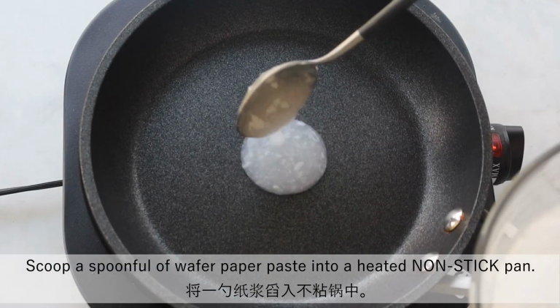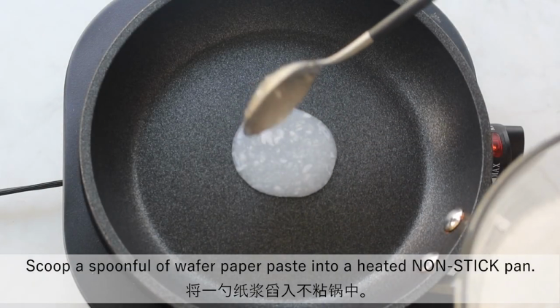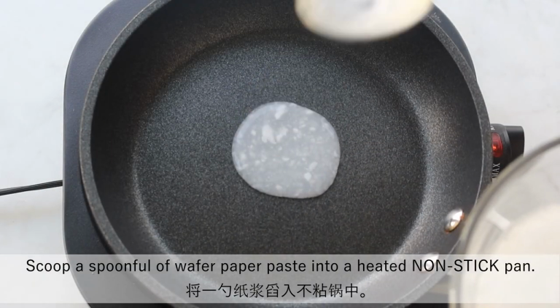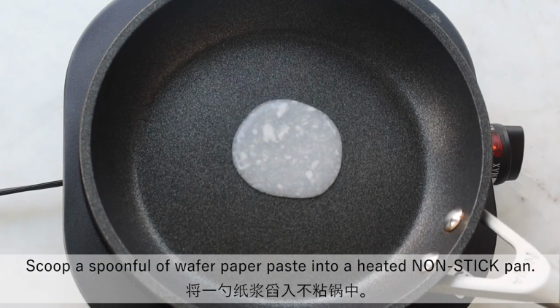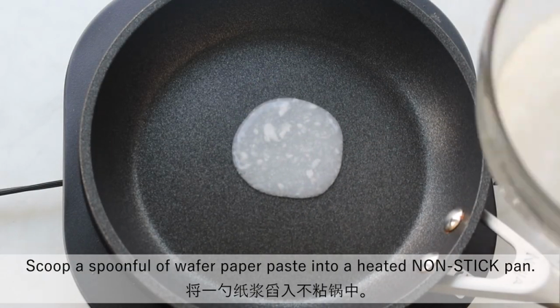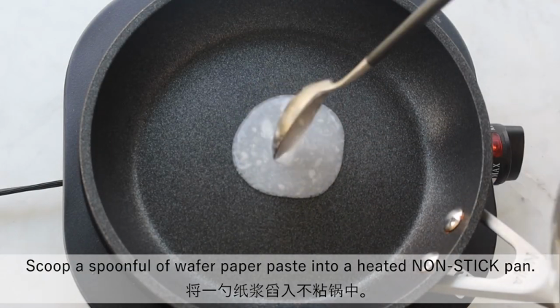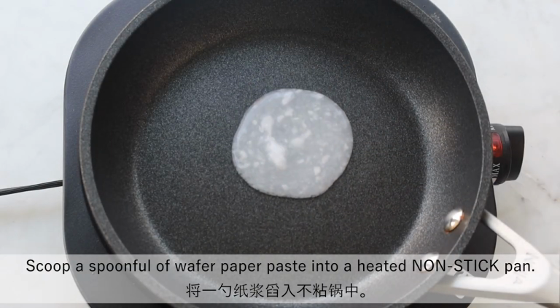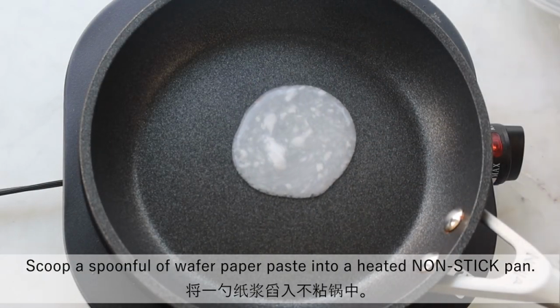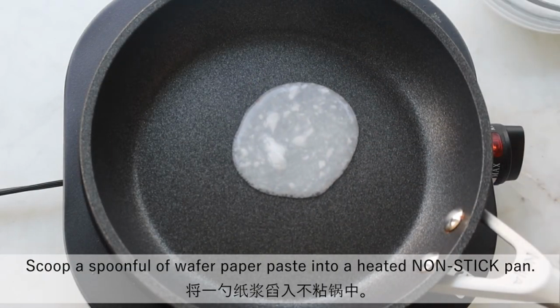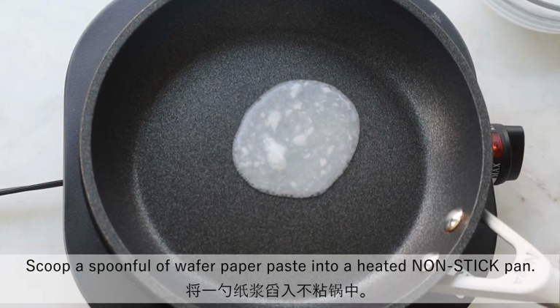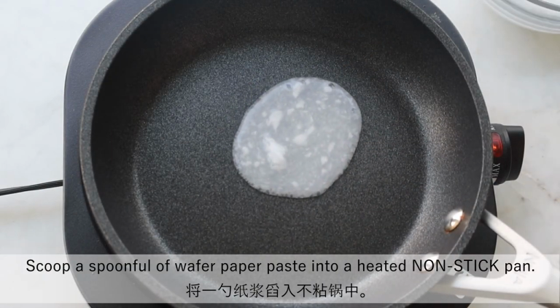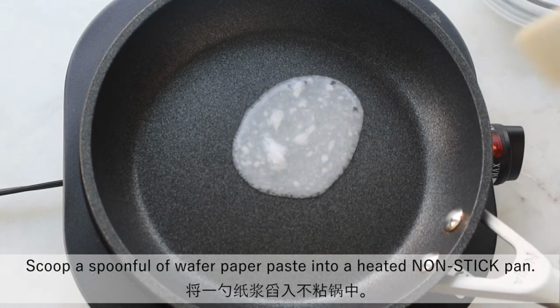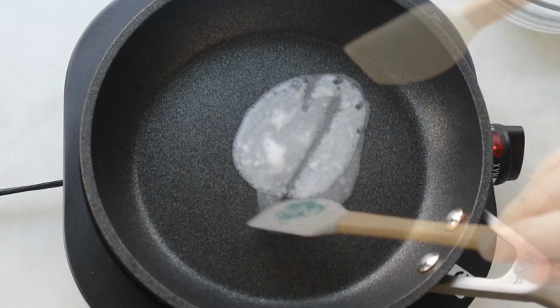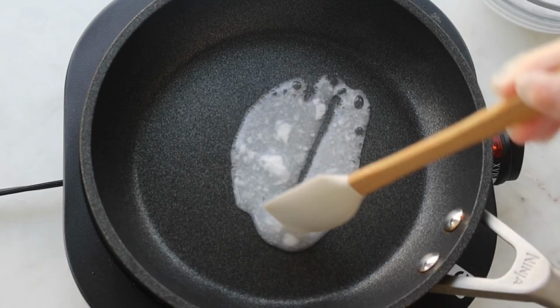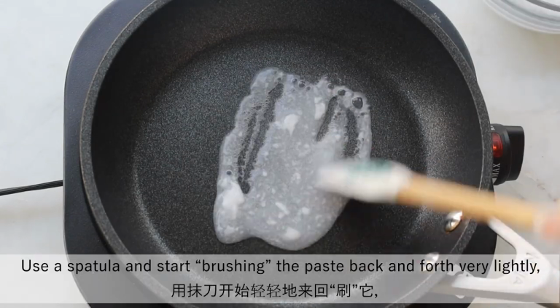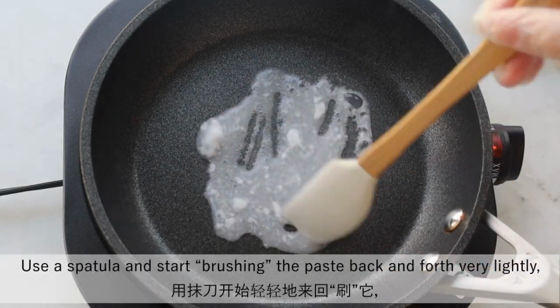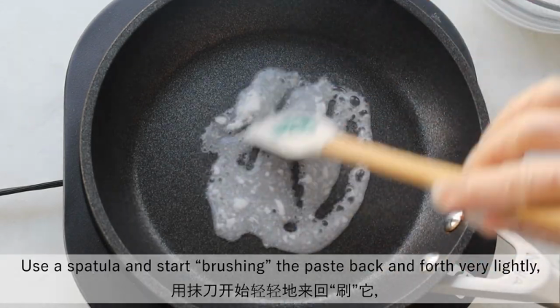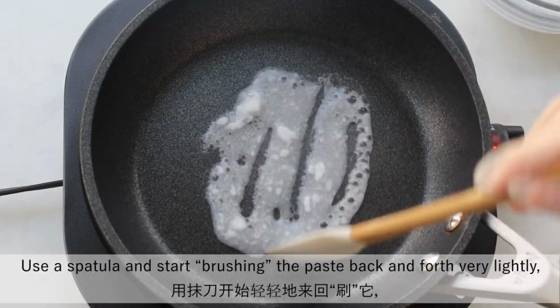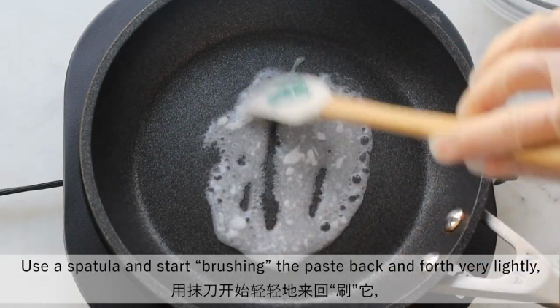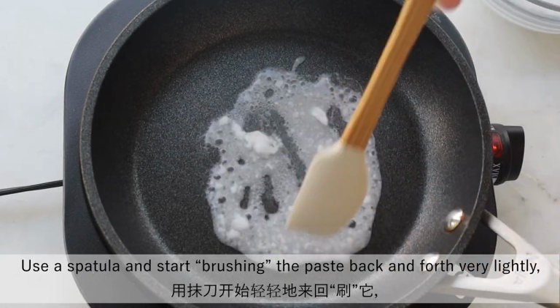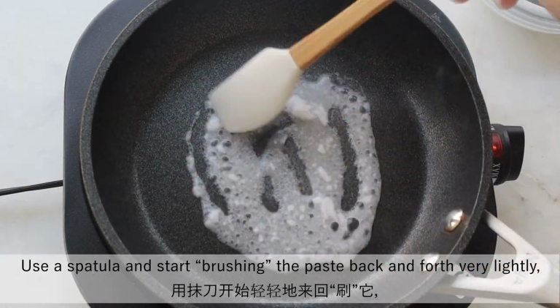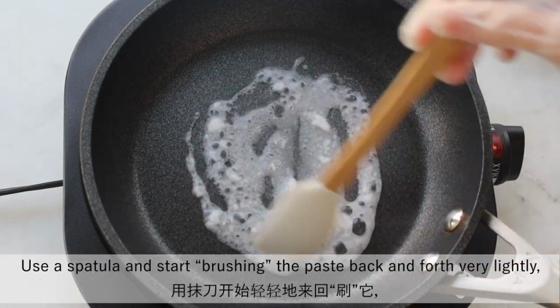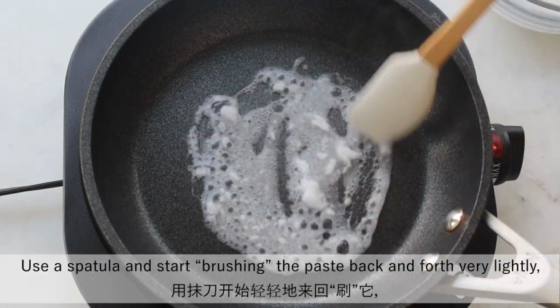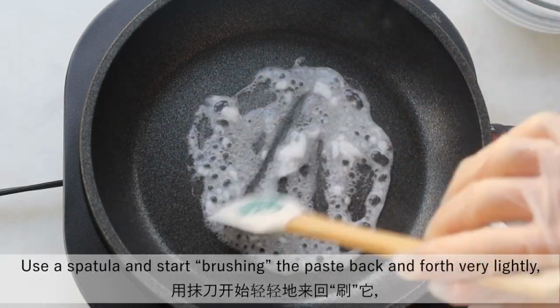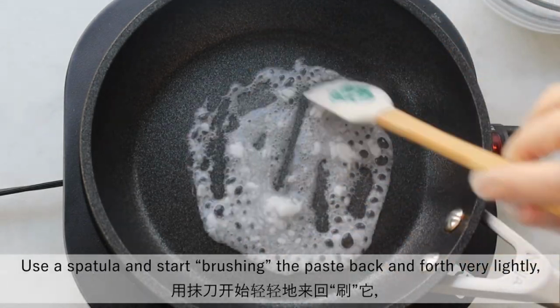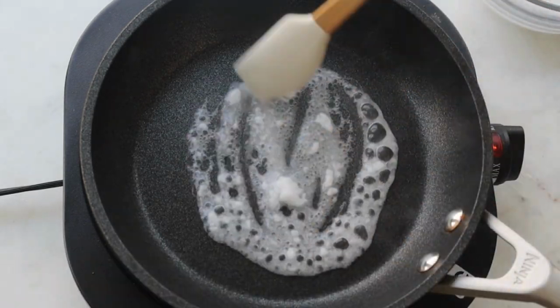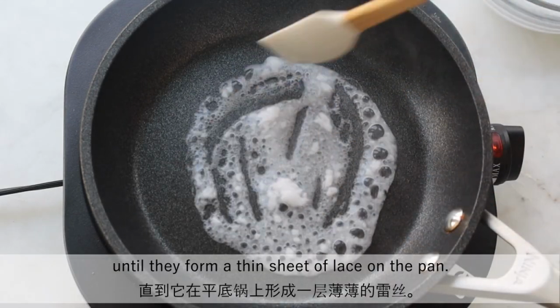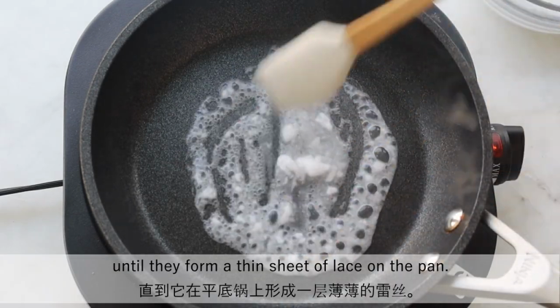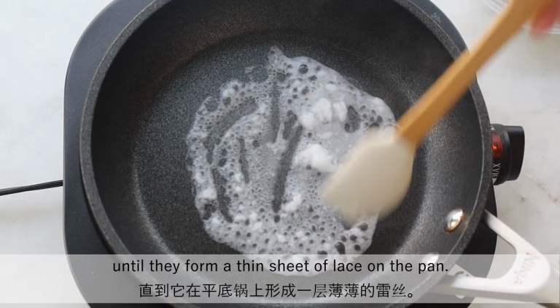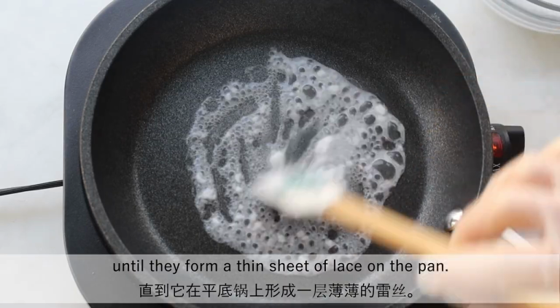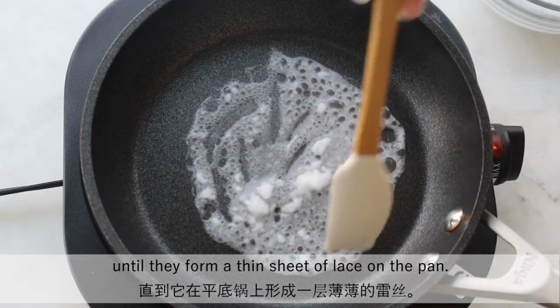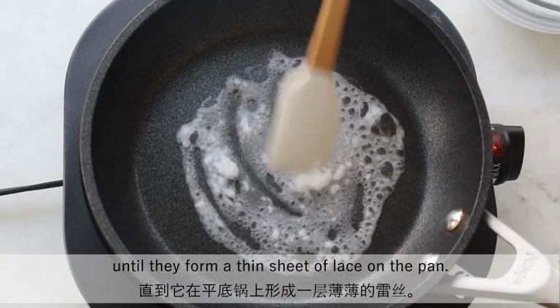Scoop a spoonful of wafer paper paste into a heated non-stick pan. Use a spatula and start brushing the paste back and forth very lightly until they form a thin sheet of lace on the pan.